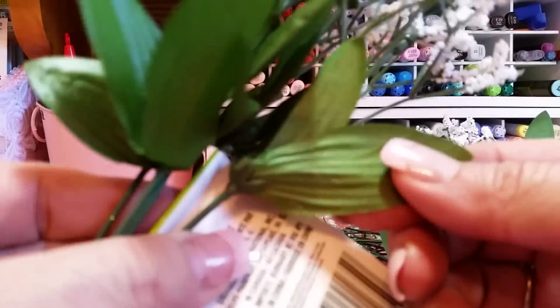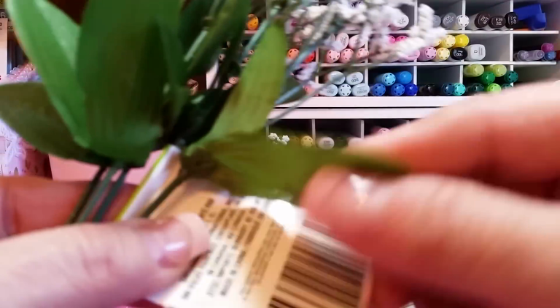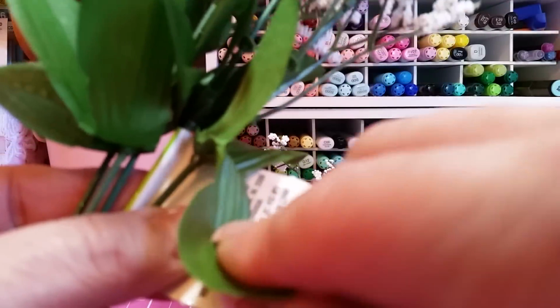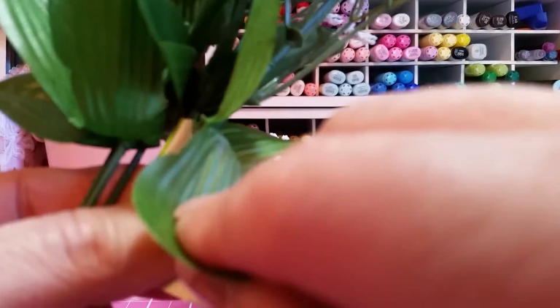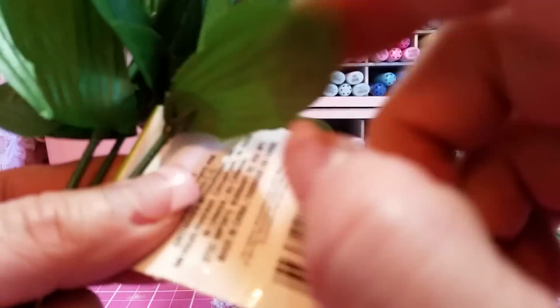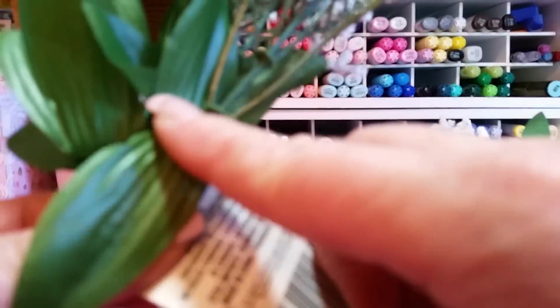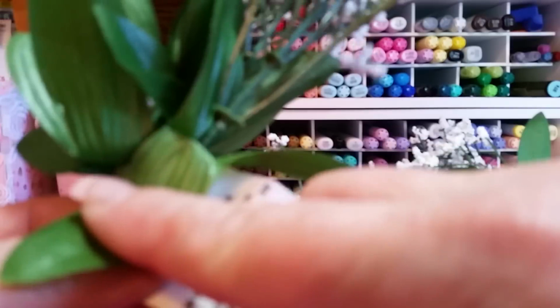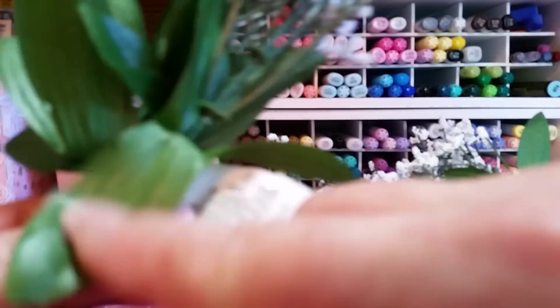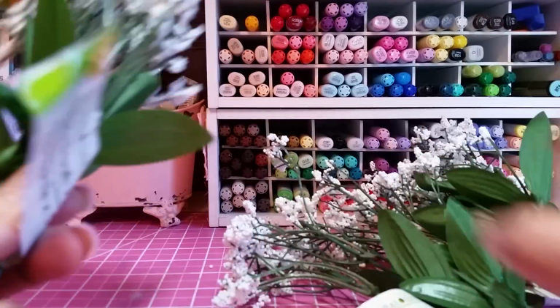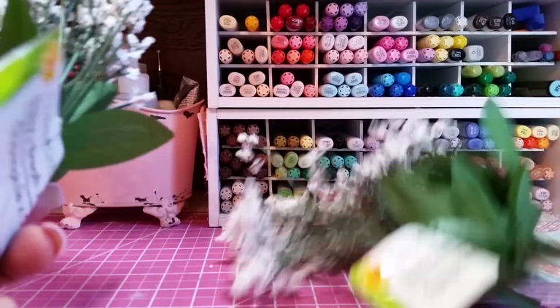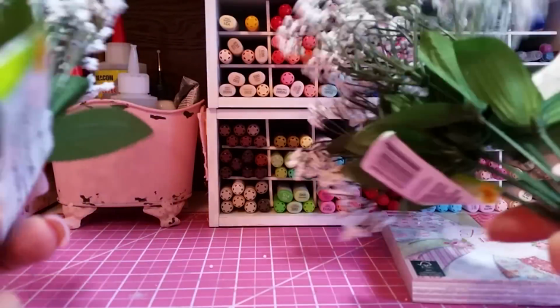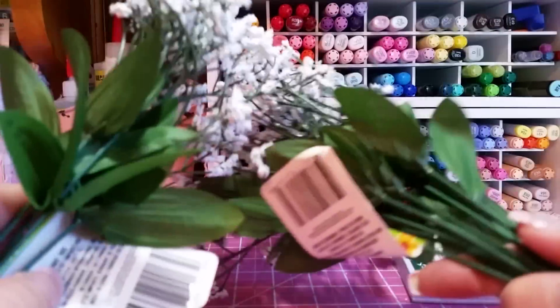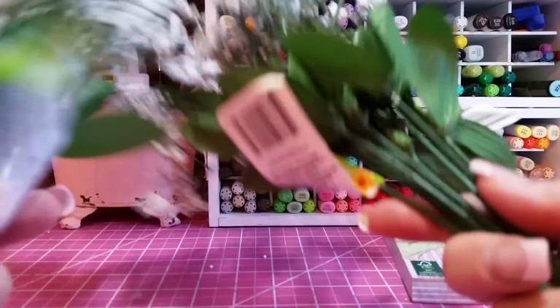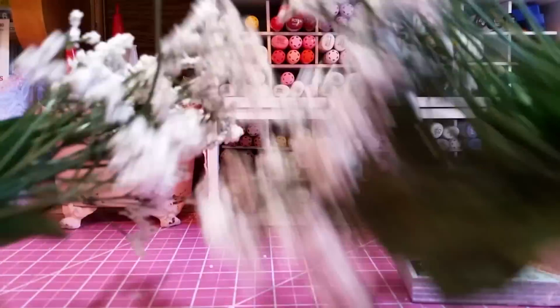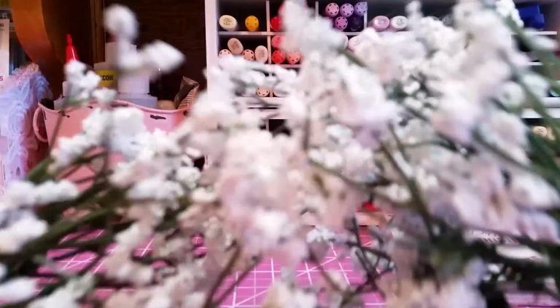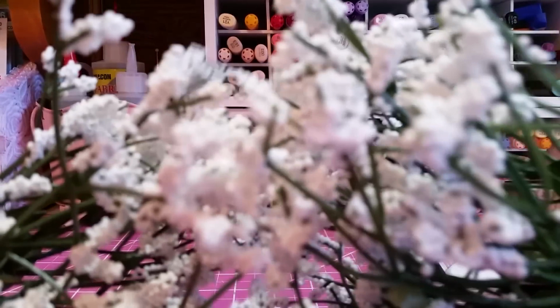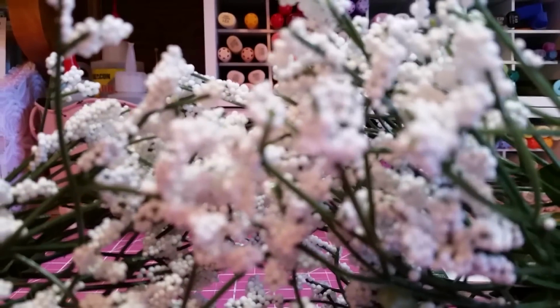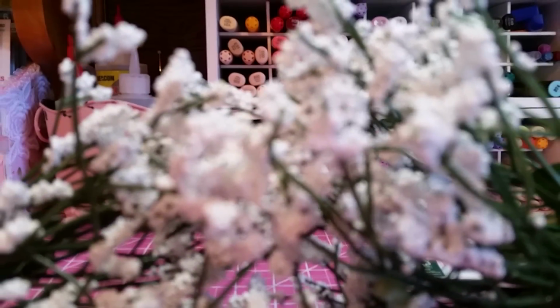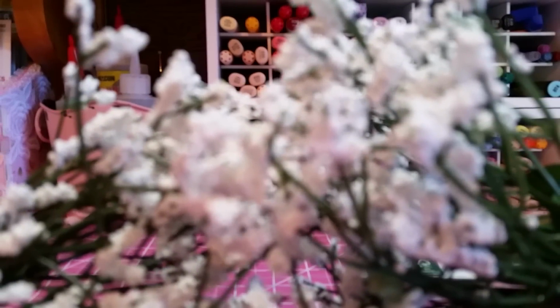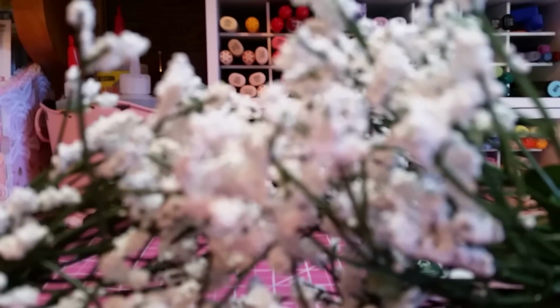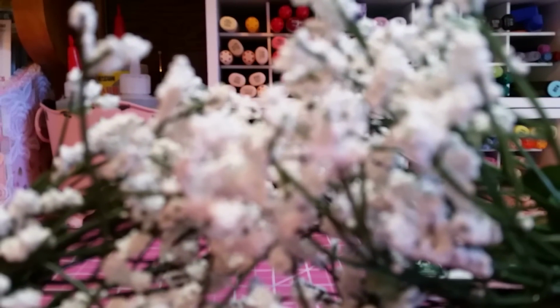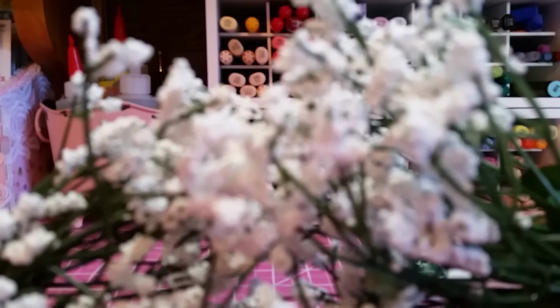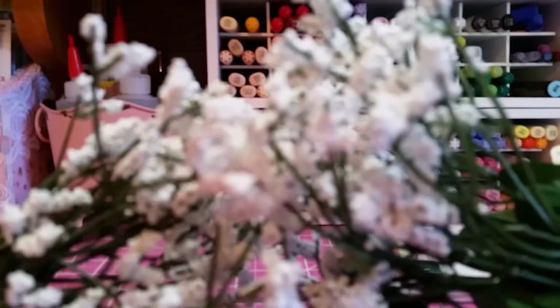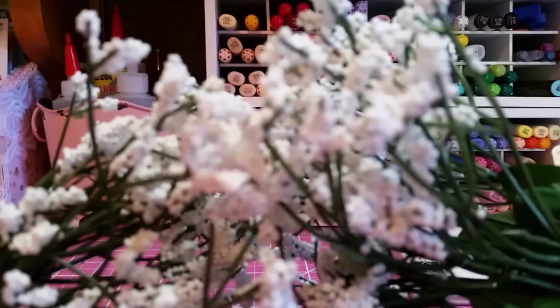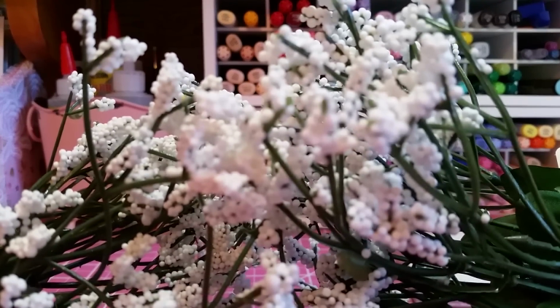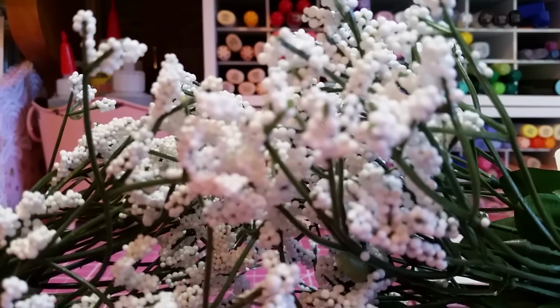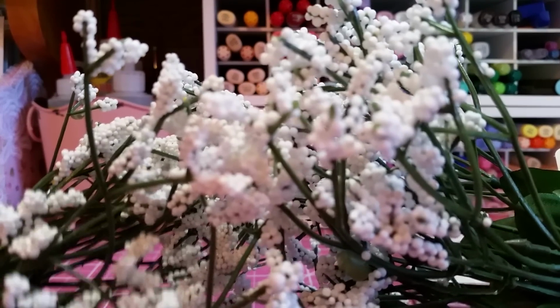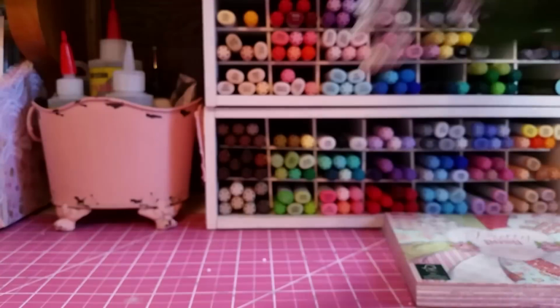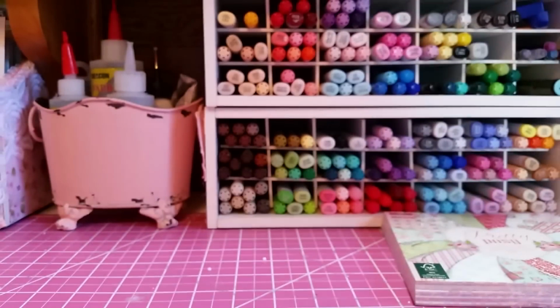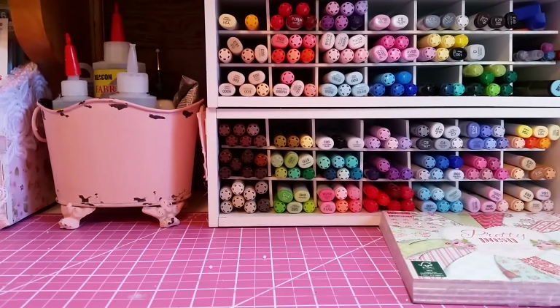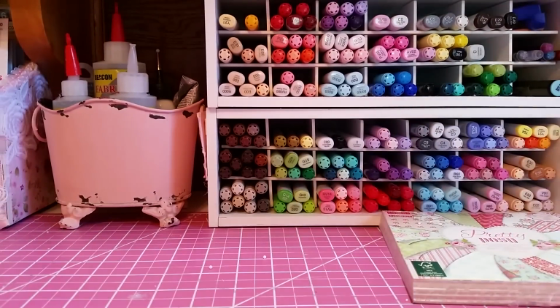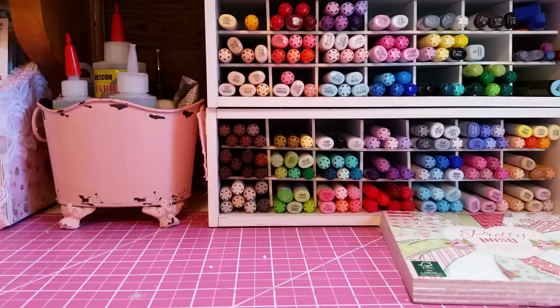I might even save the leaves, I'm not sure. But that's what I get — the berry sprays for my floral arrangements. So I got those.